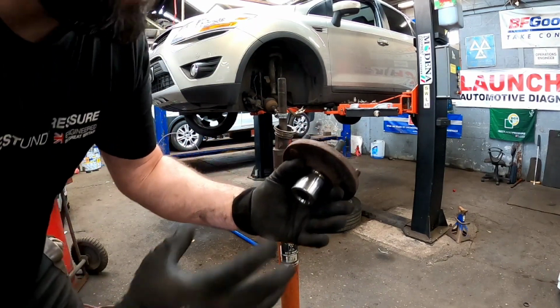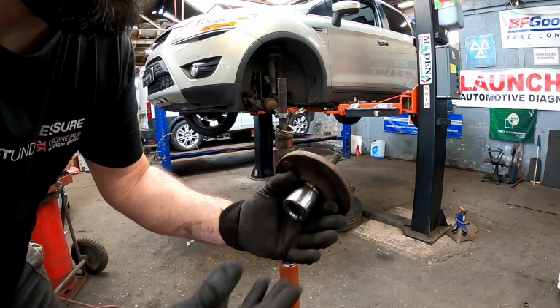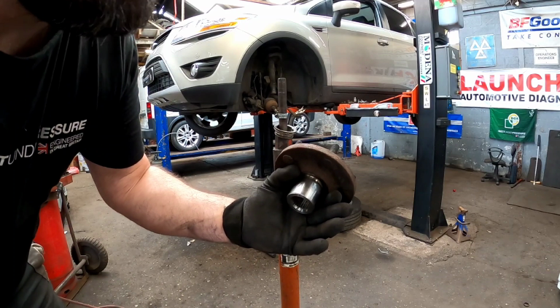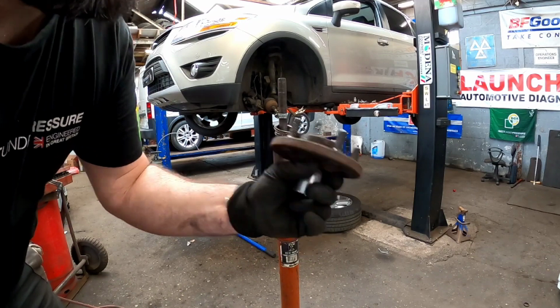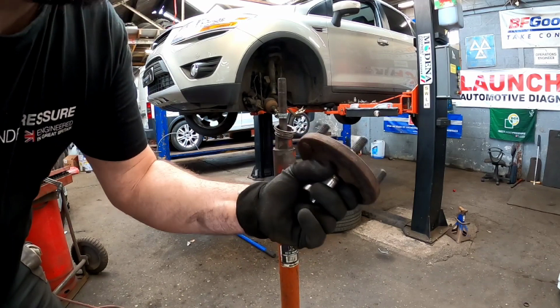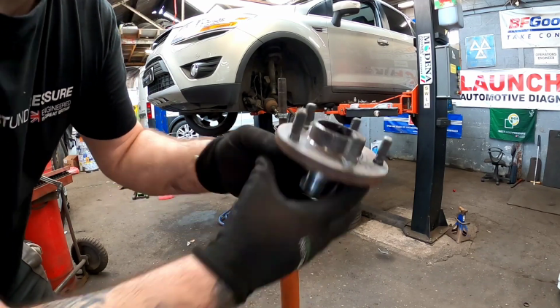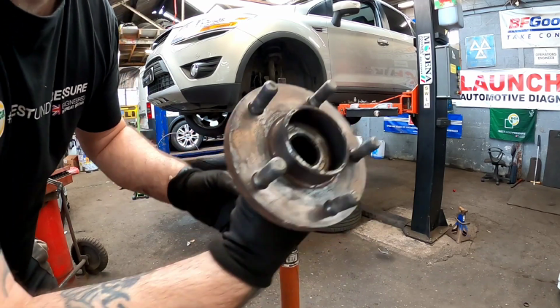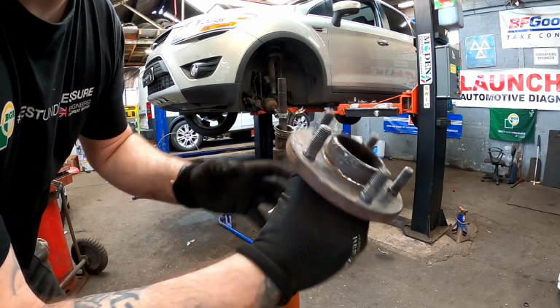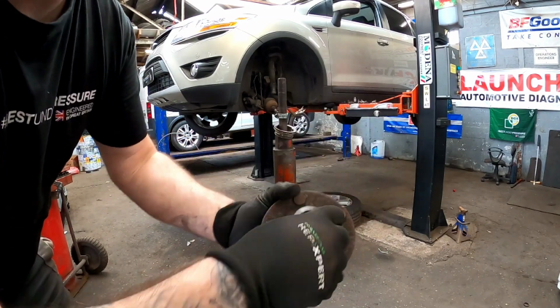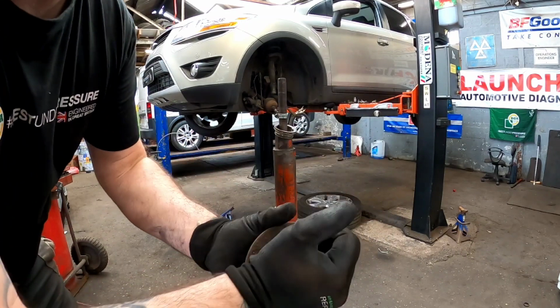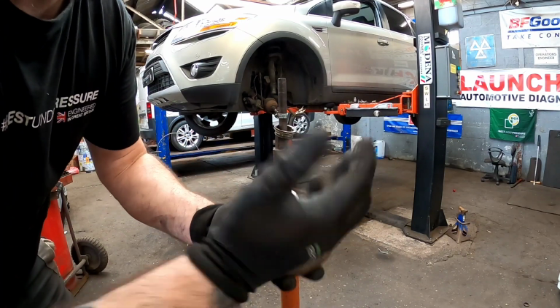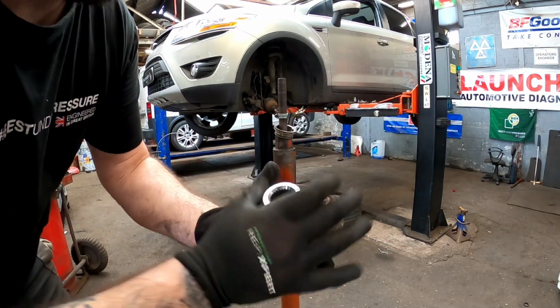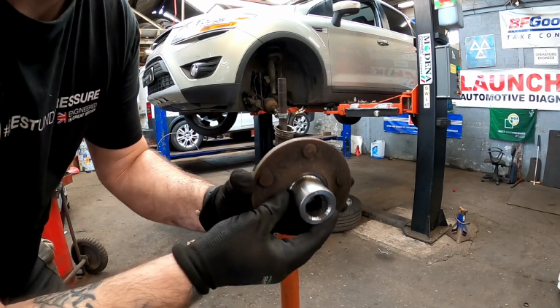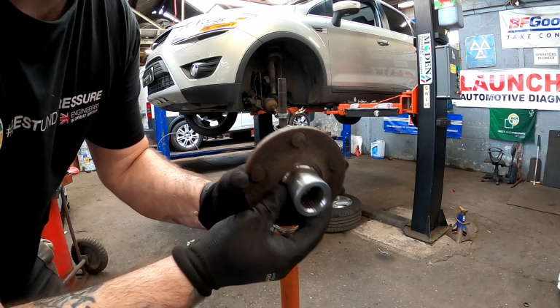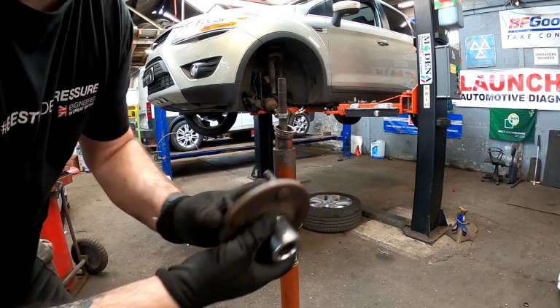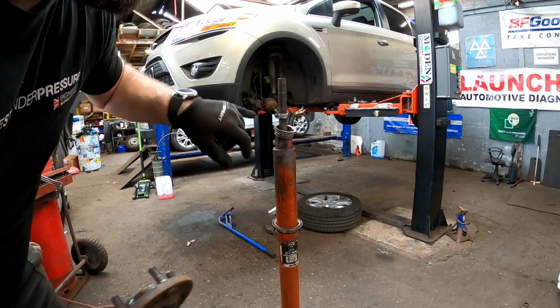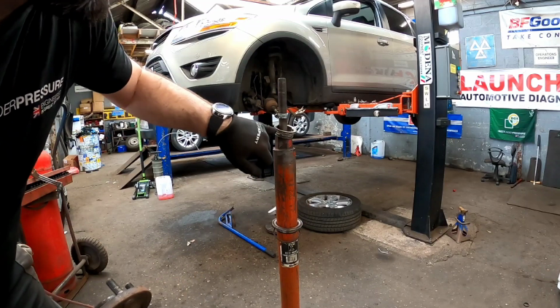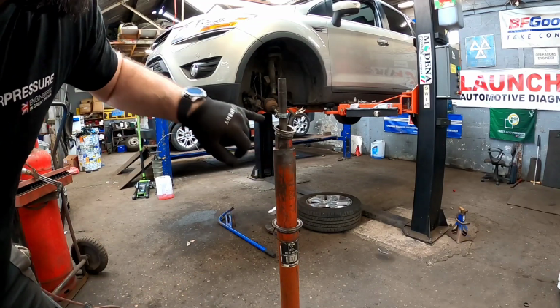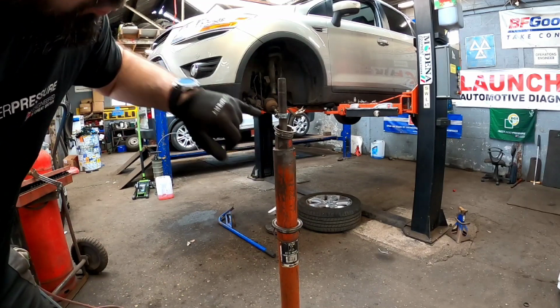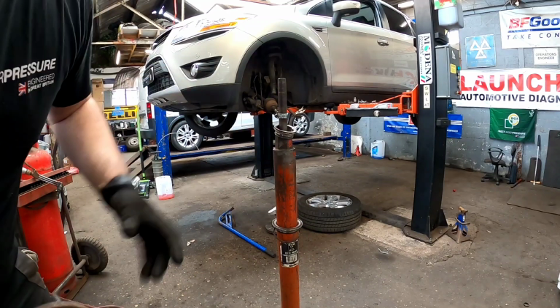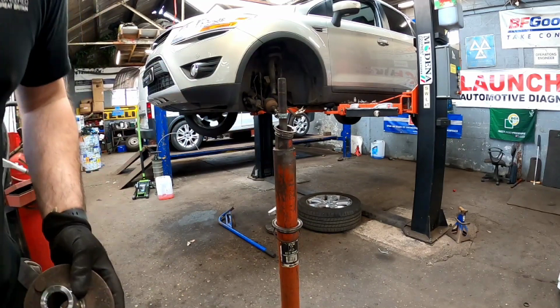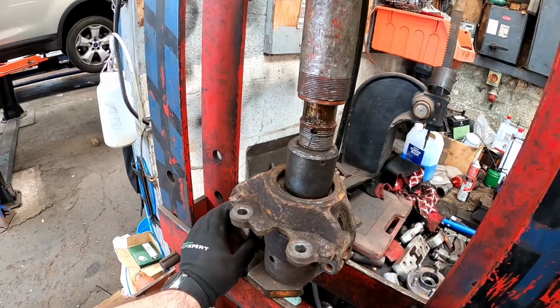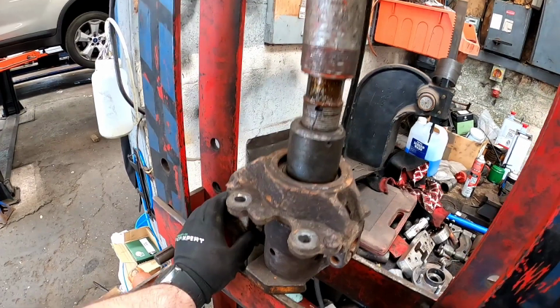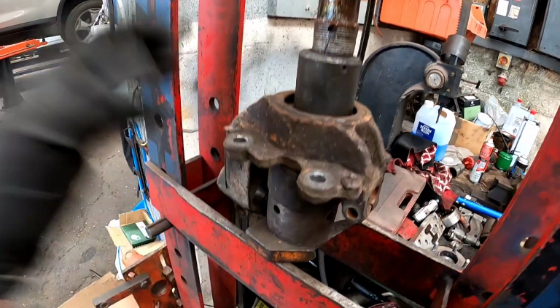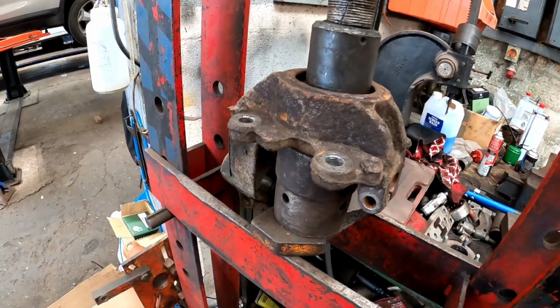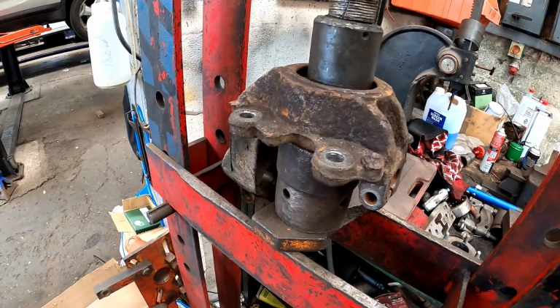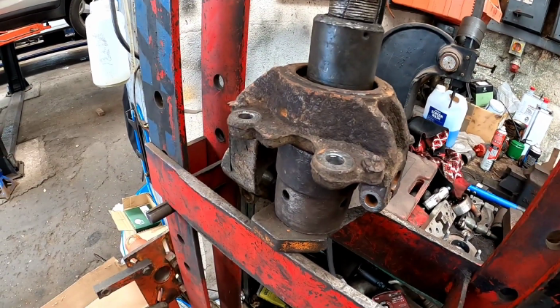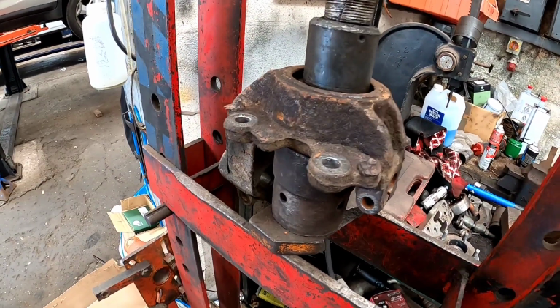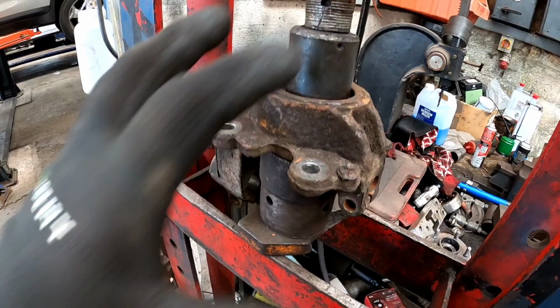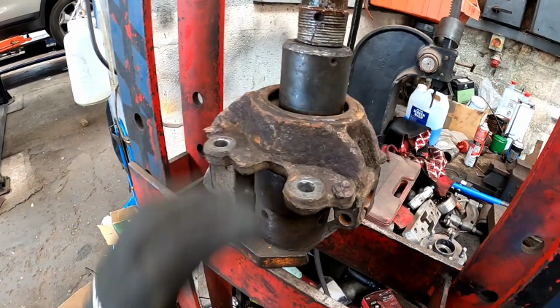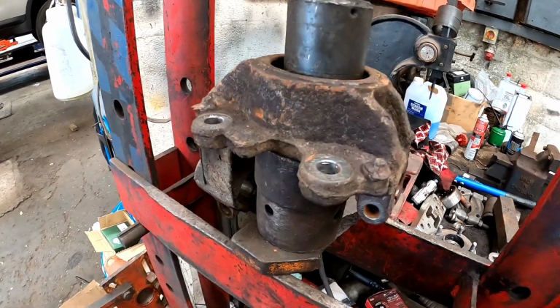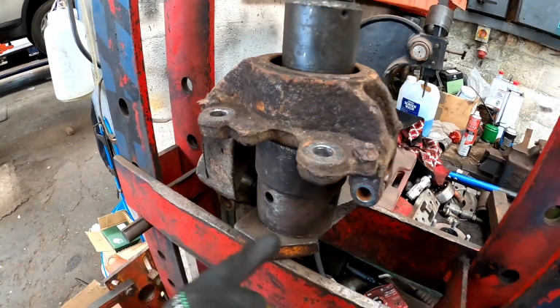And literally, if you do it right, that dry flange is safe enough to touch — you're not getting any heat on there whatsoever, because you're heating that bearing race up rapidly. Now we've got the steering knuckle in the press — we need to press the bearing out.